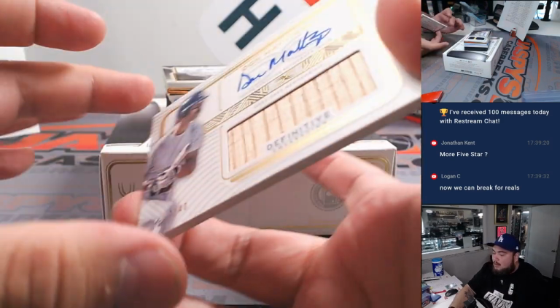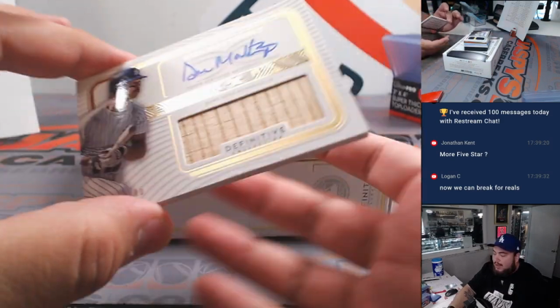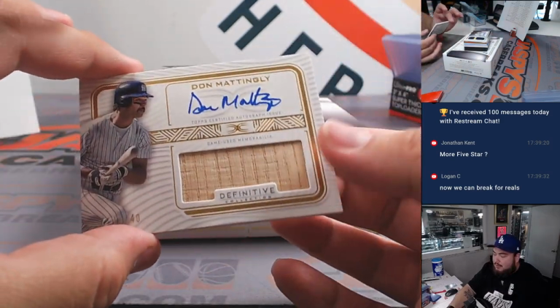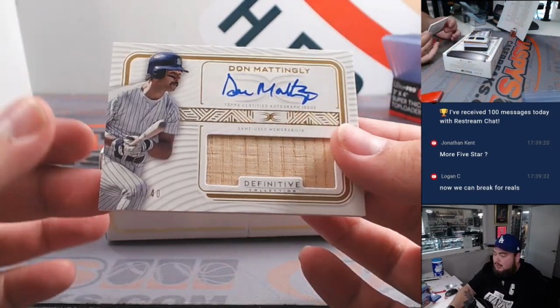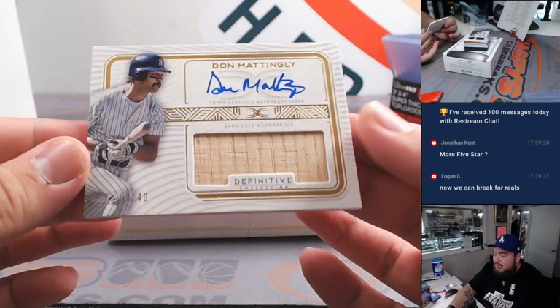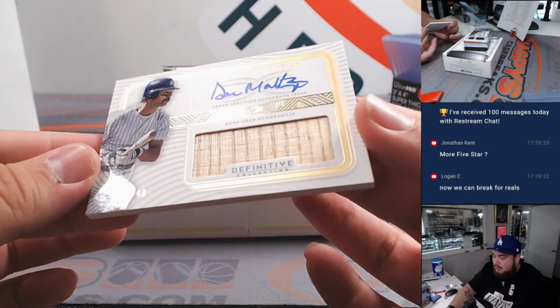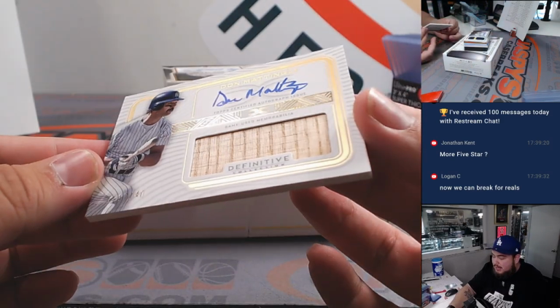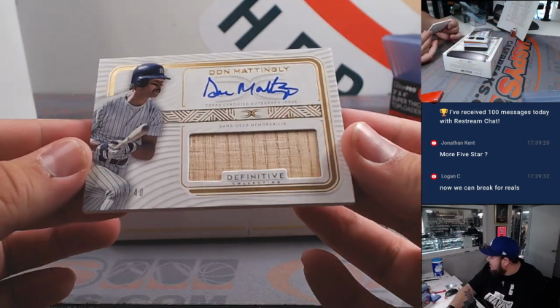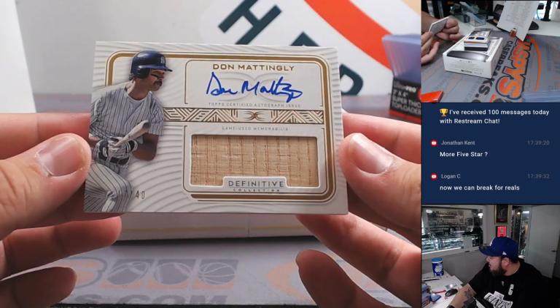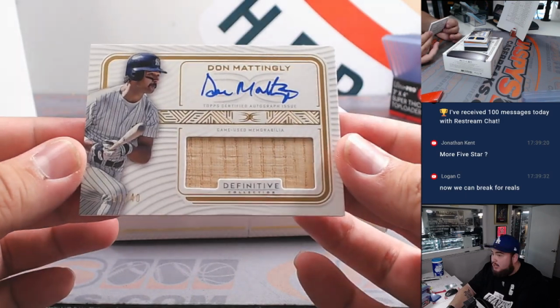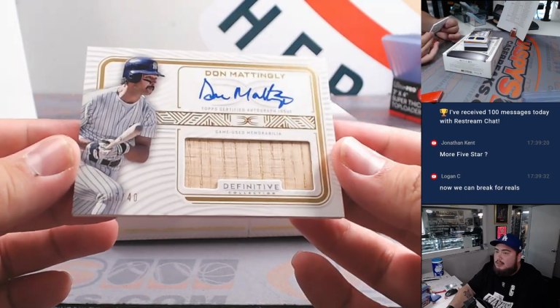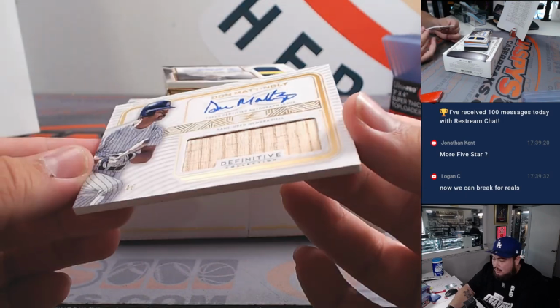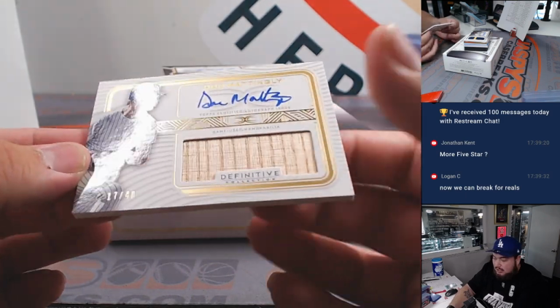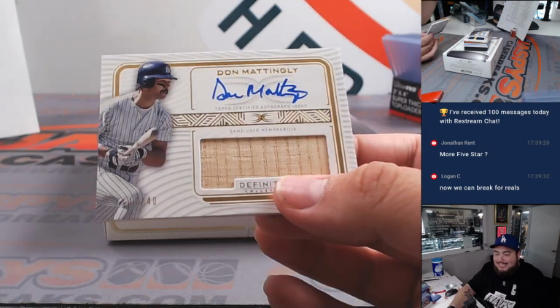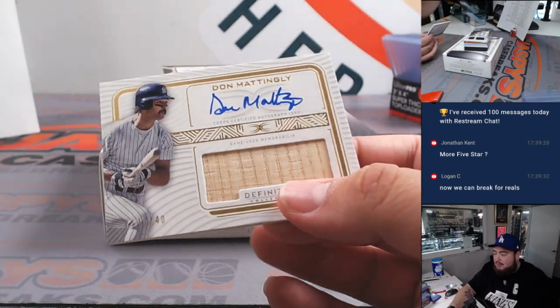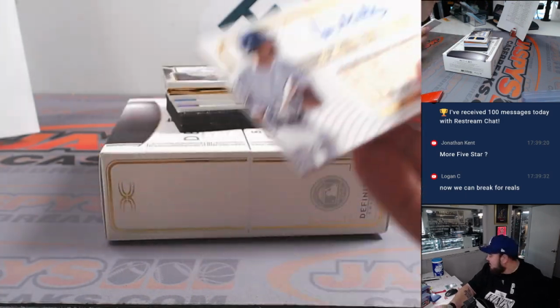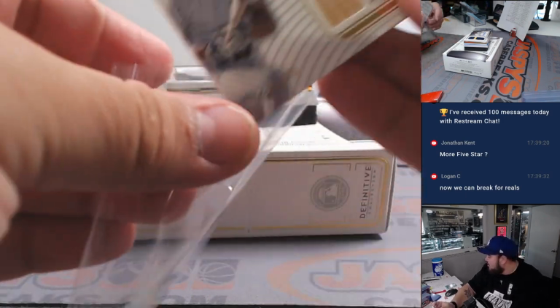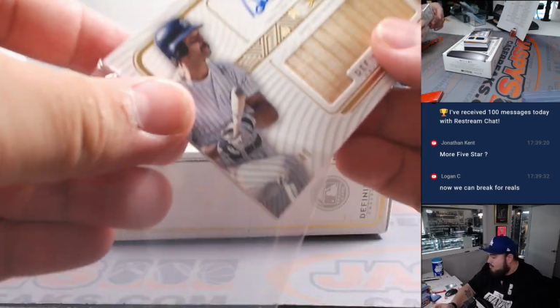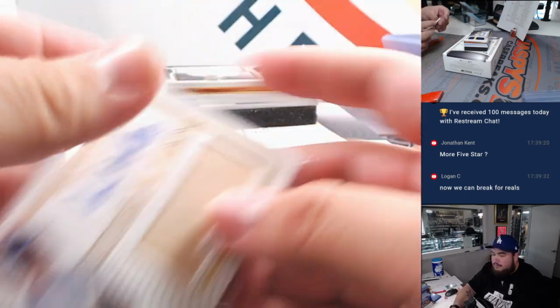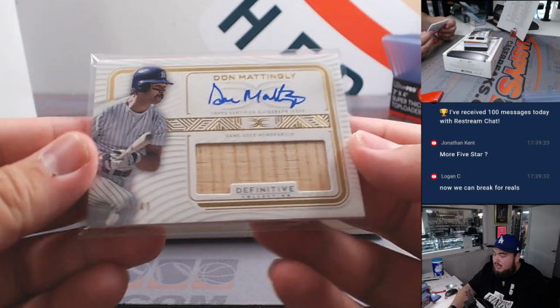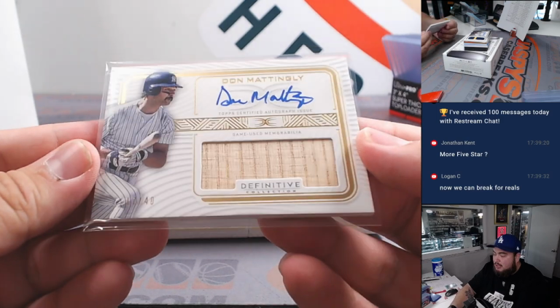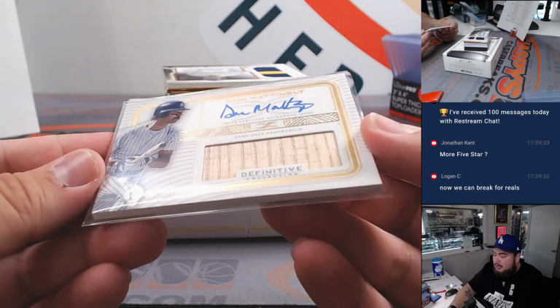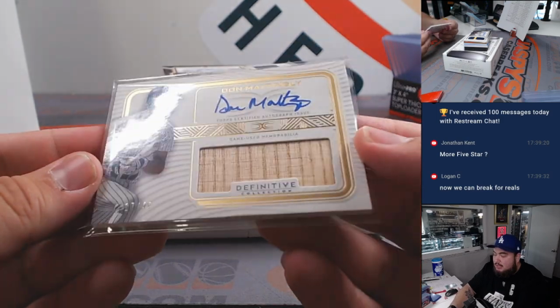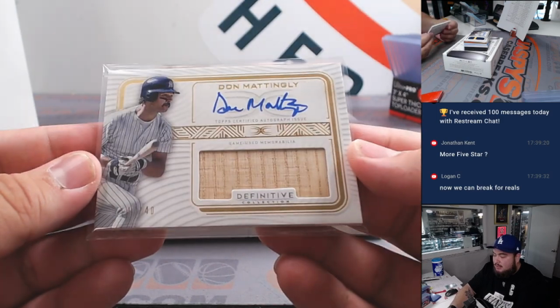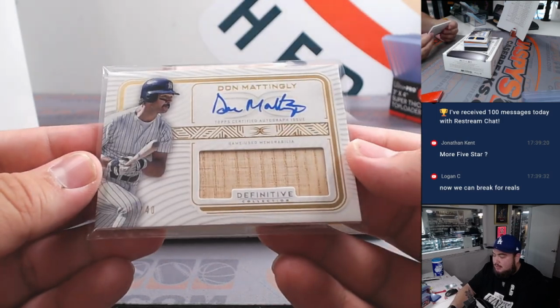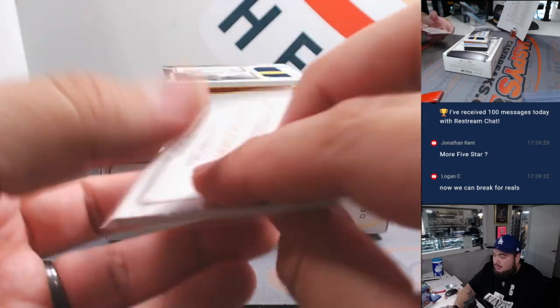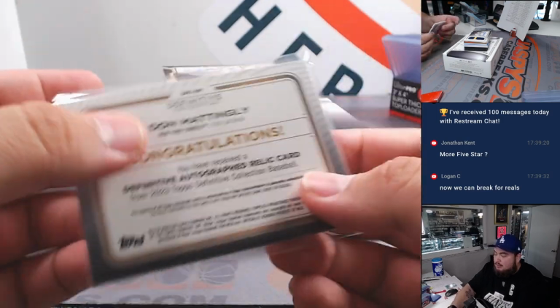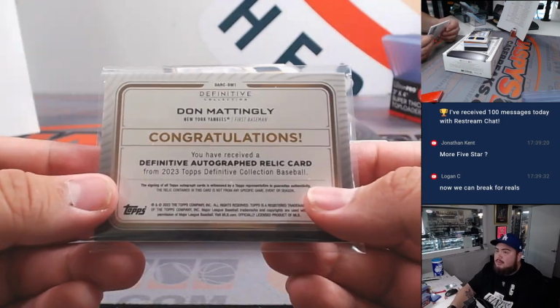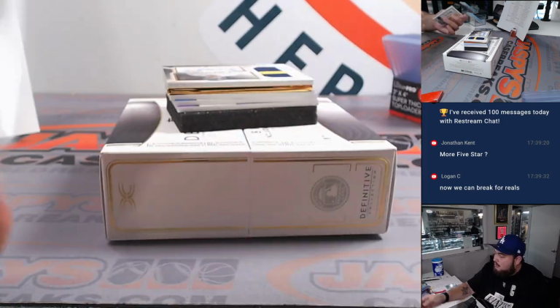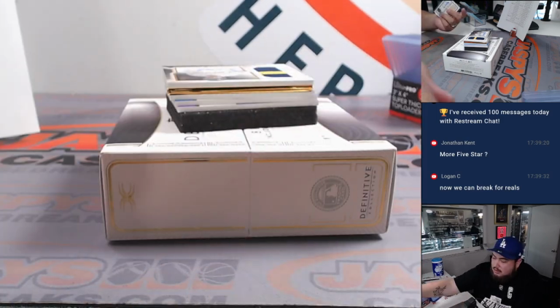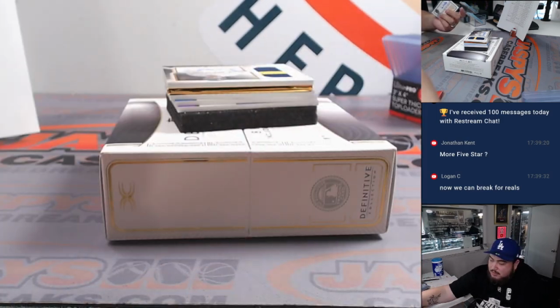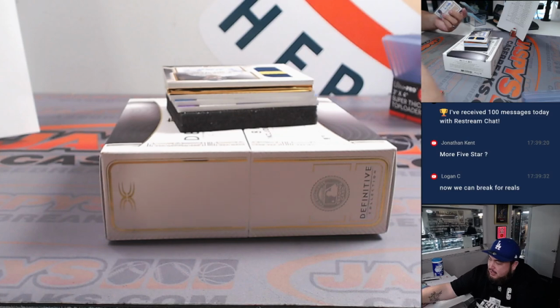We have Donnie Baseball, 17 out of 40. Spot seven is going to go to Nicole for the Yankees — RMB, nobody wanted the Yankees either. RMBs are already hitting.